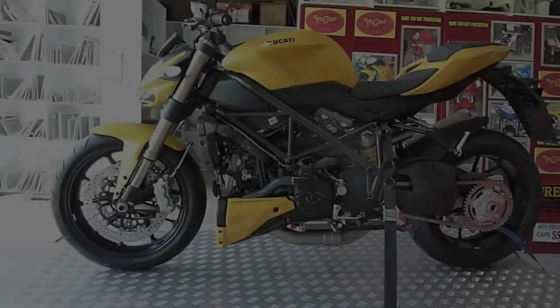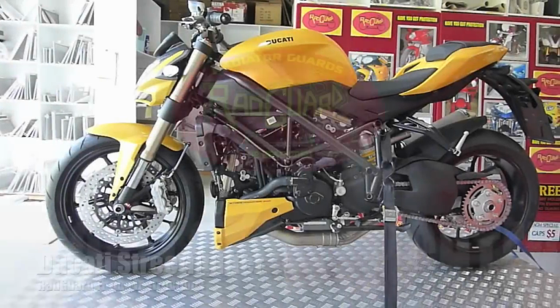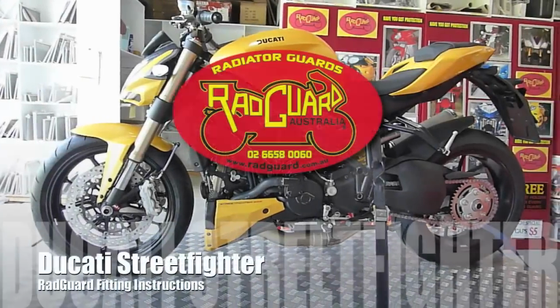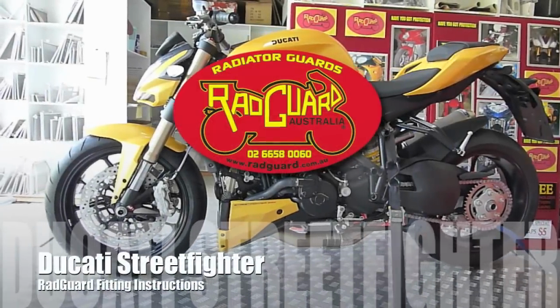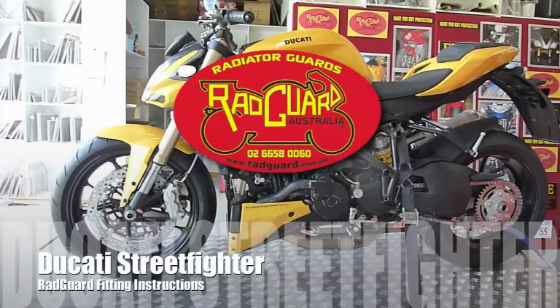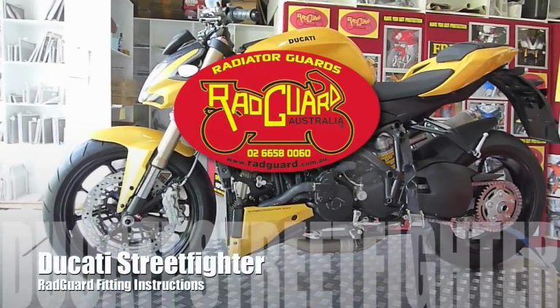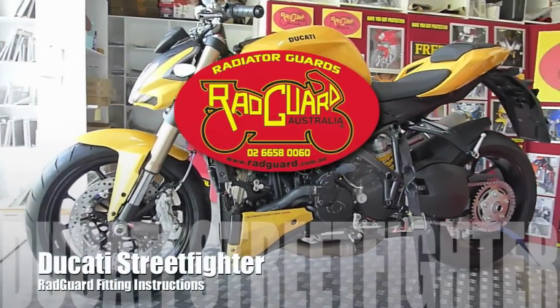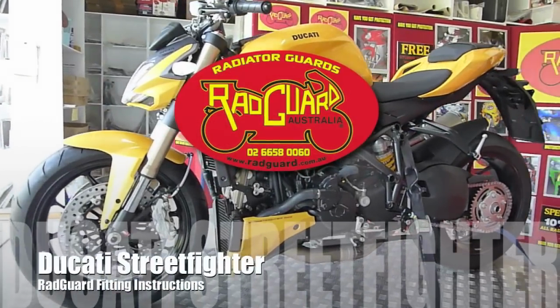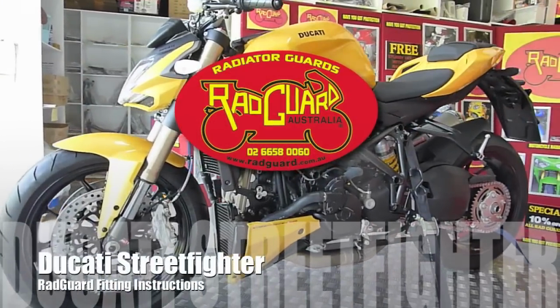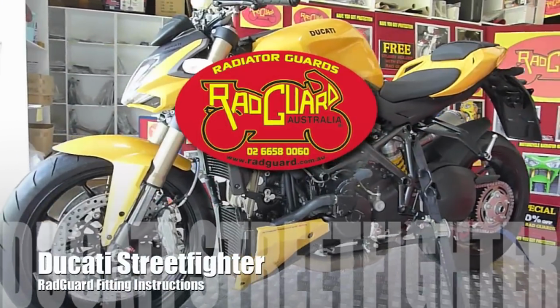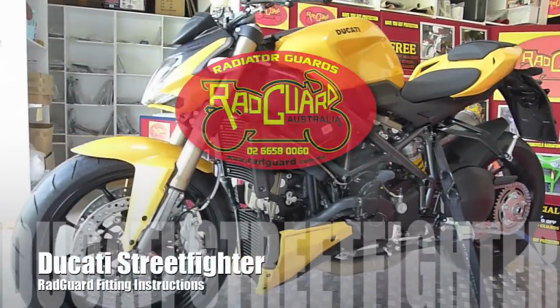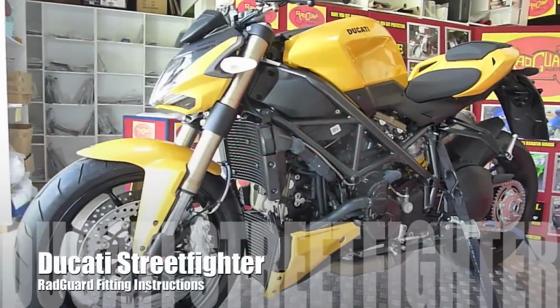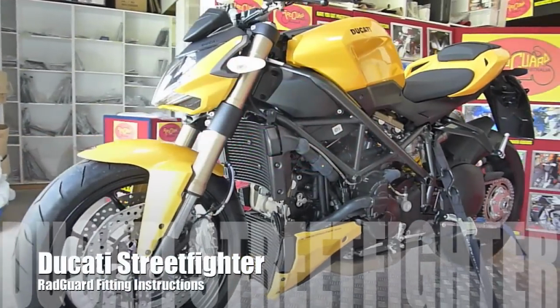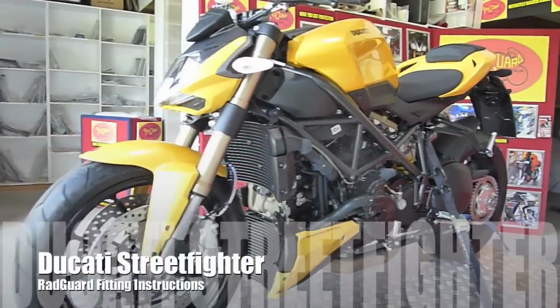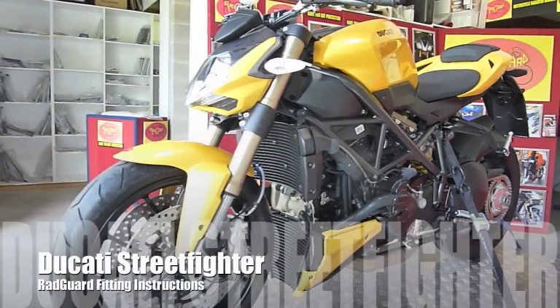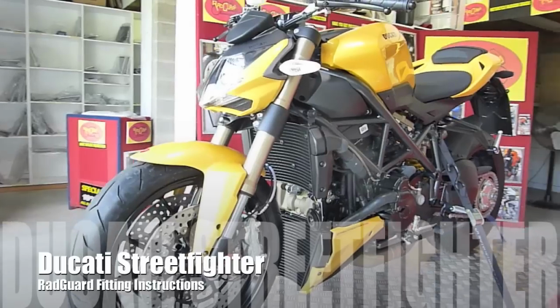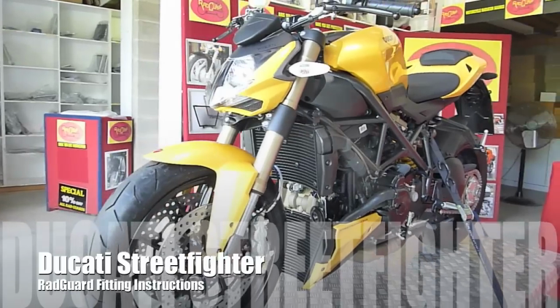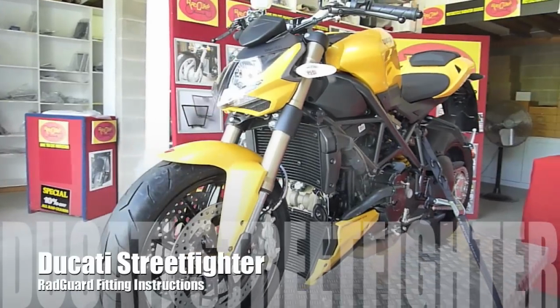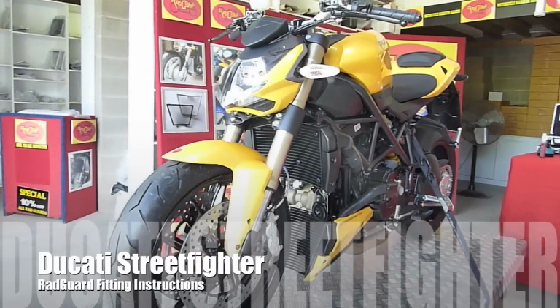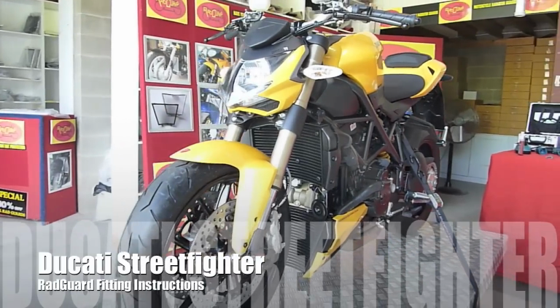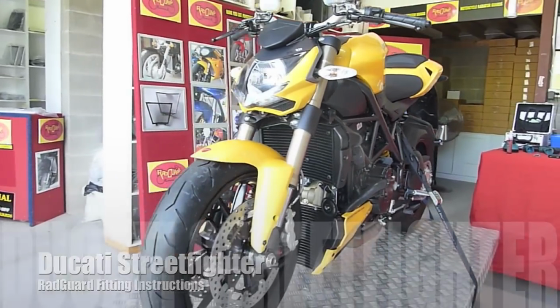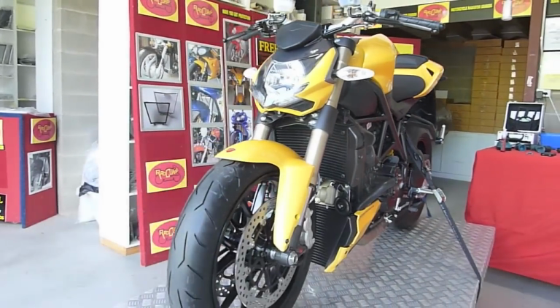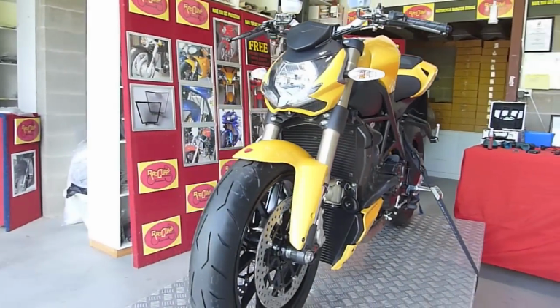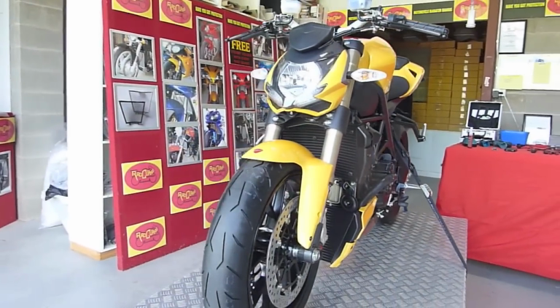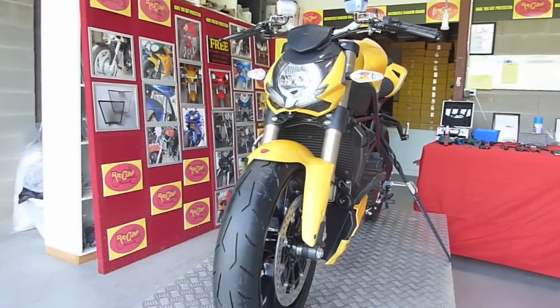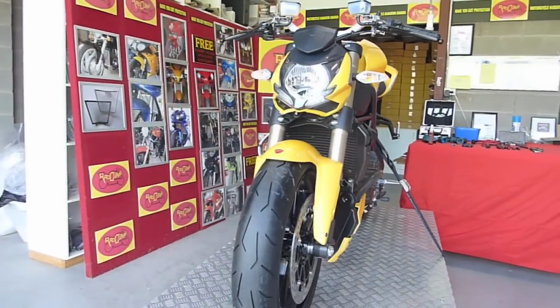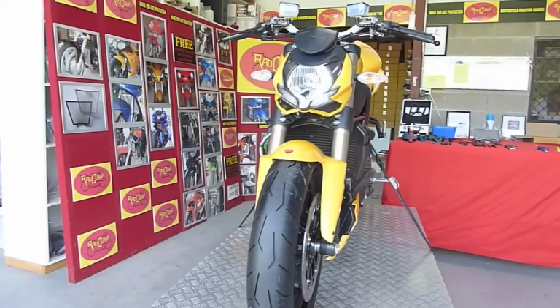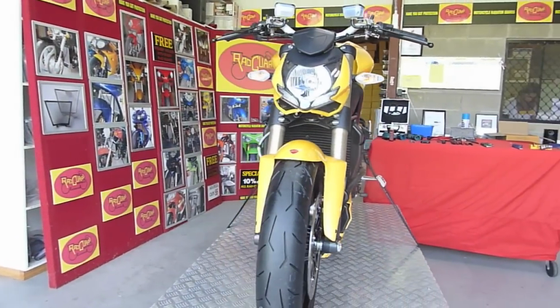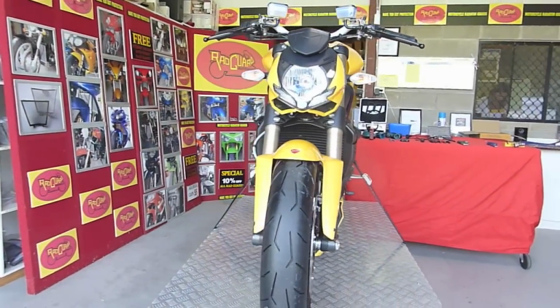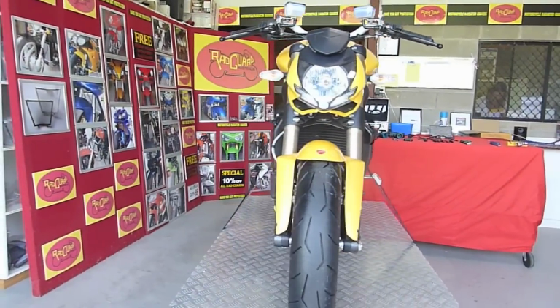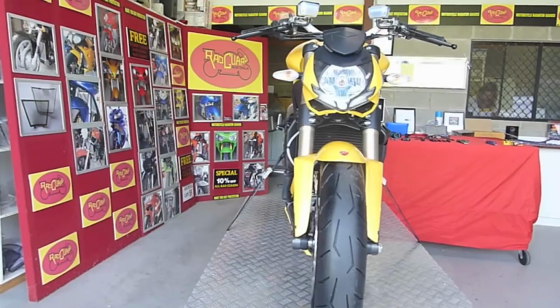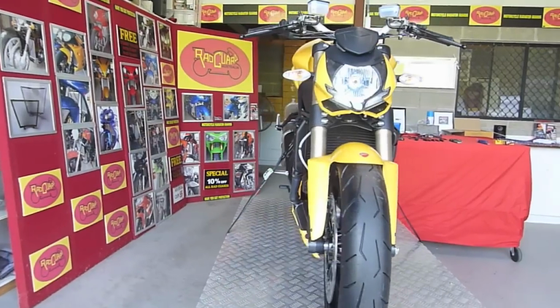Hi guys, this is Mike from Redguard. Check www.redguard.com.au for our selection of radiator guards and a range of accessories. All our guards come with a transferable three-year warranty and are delivered worldwide.